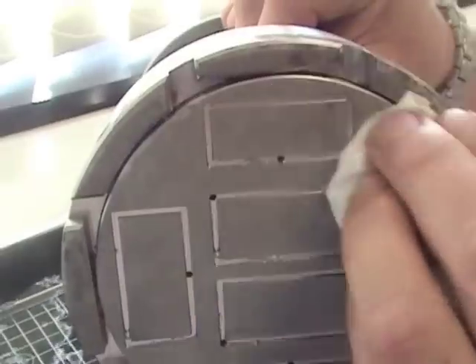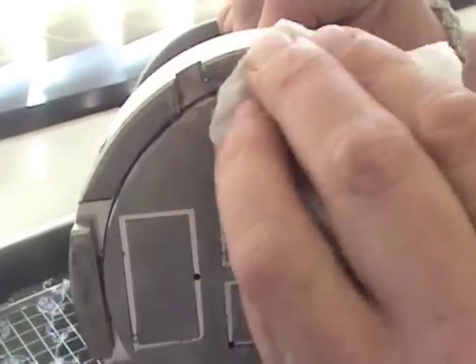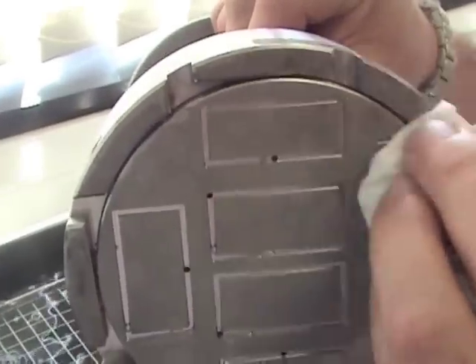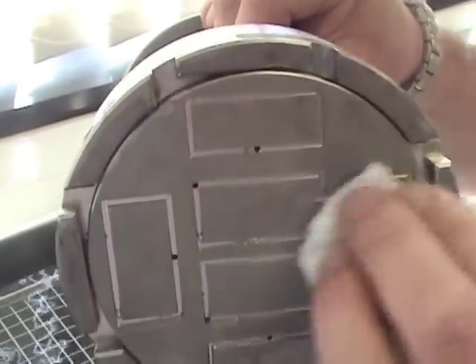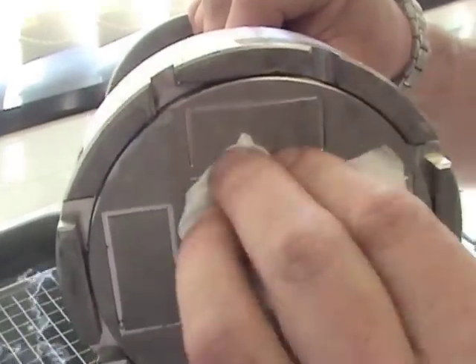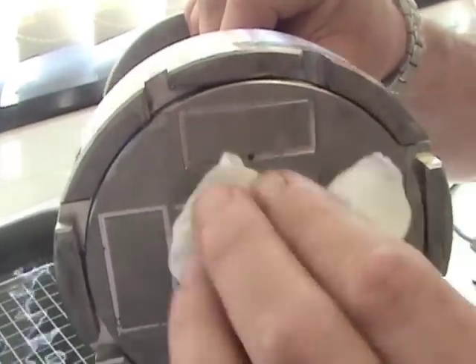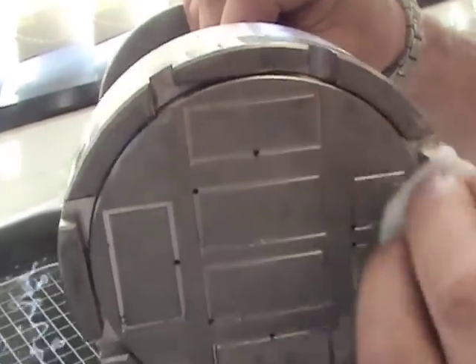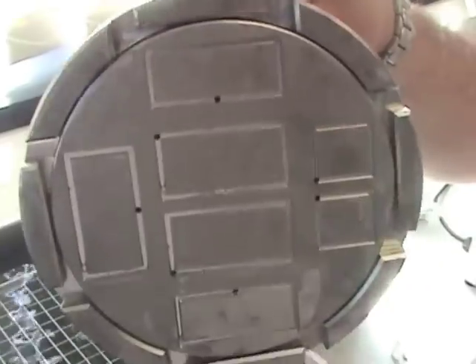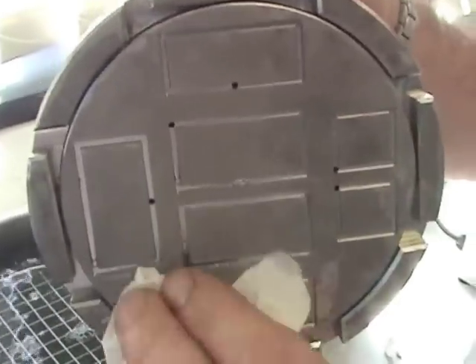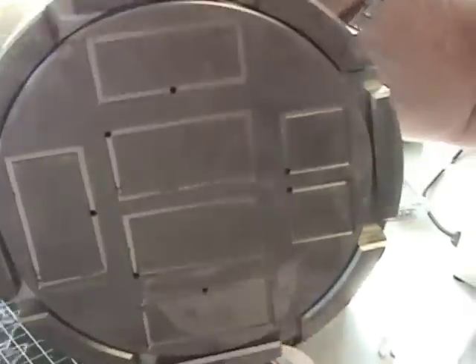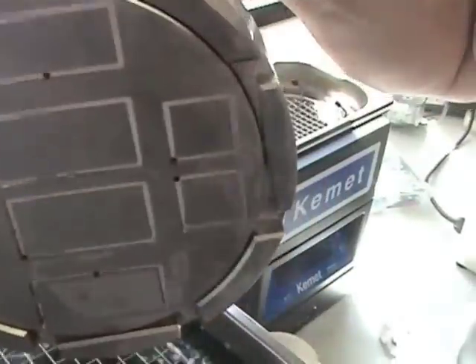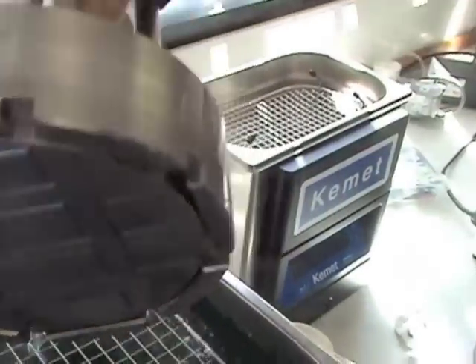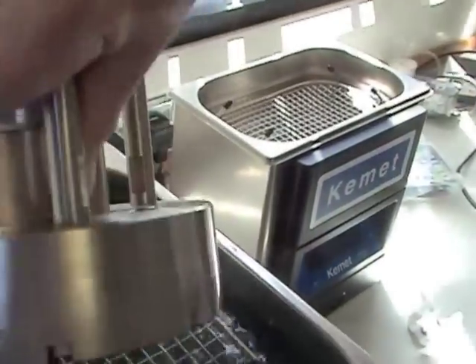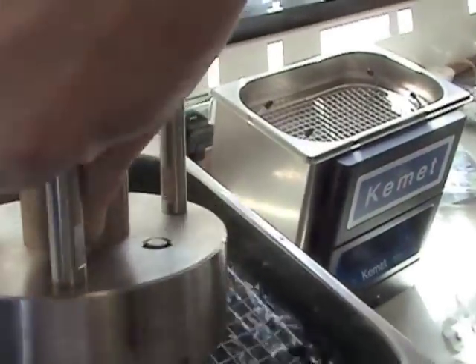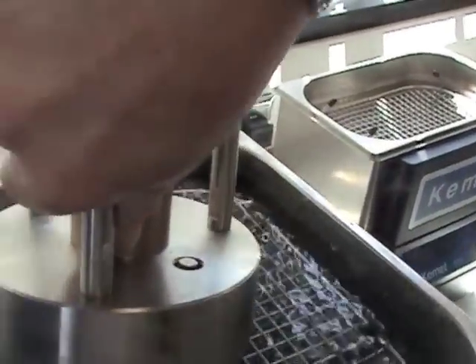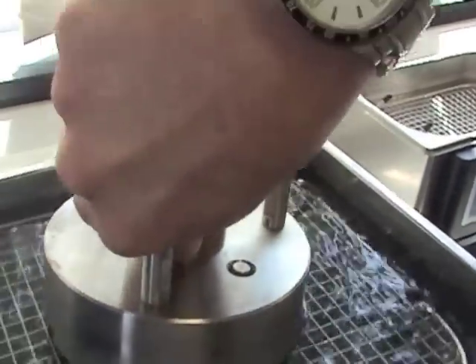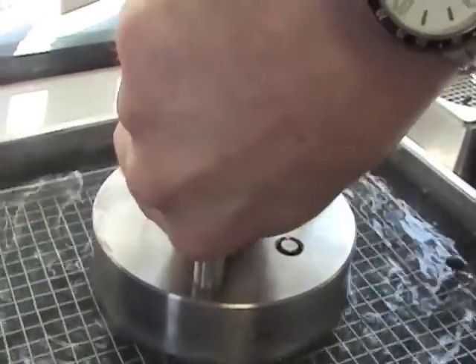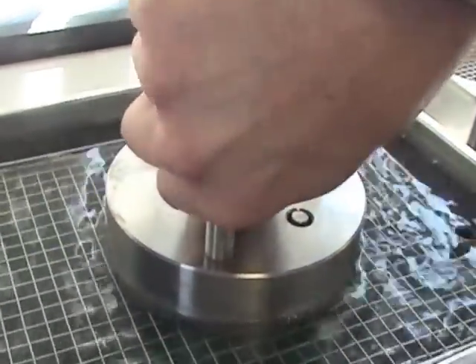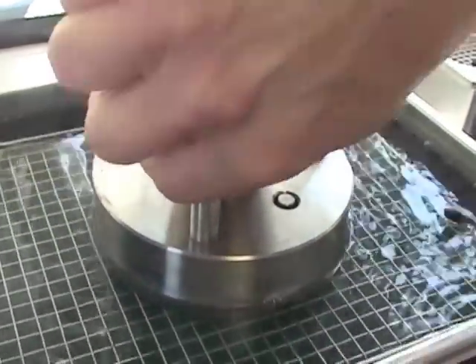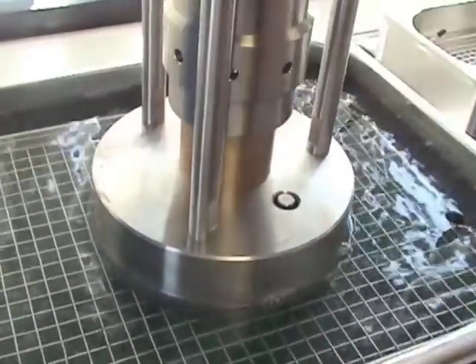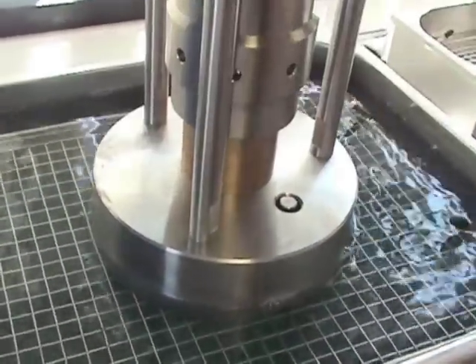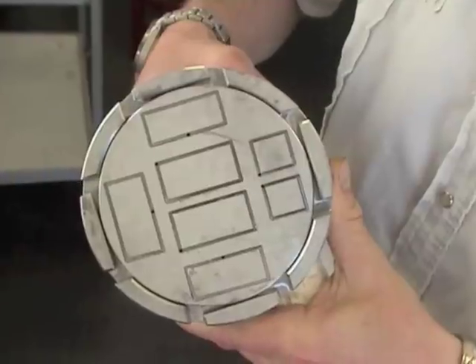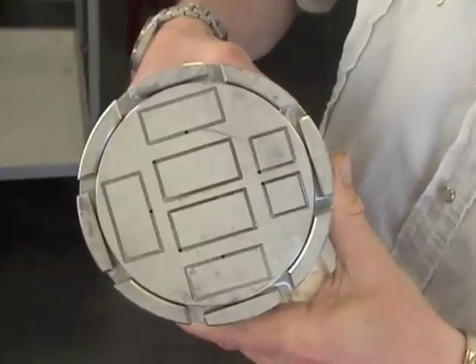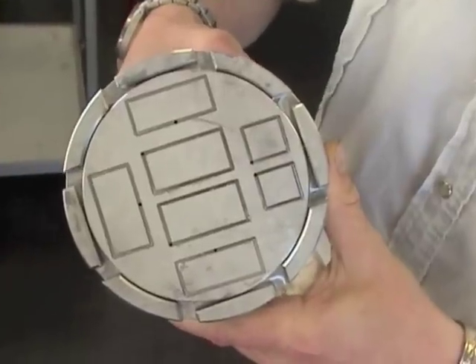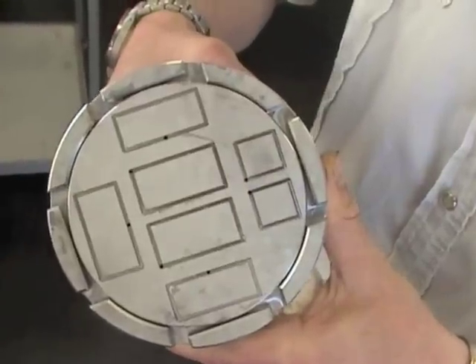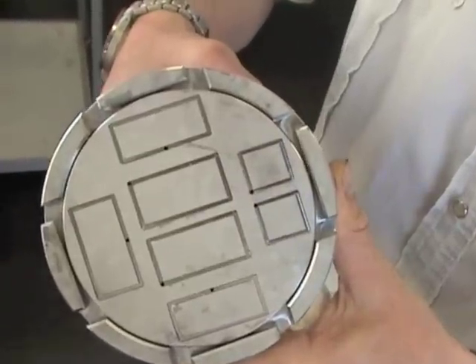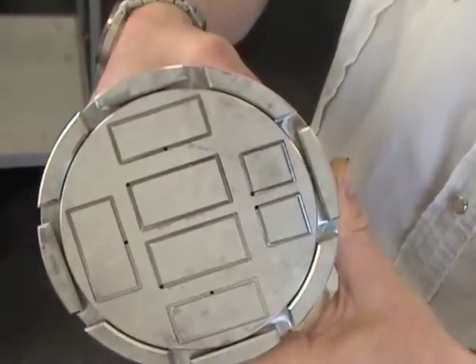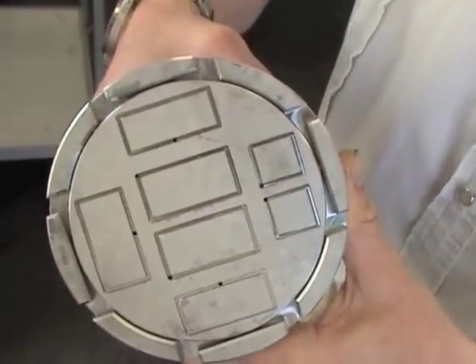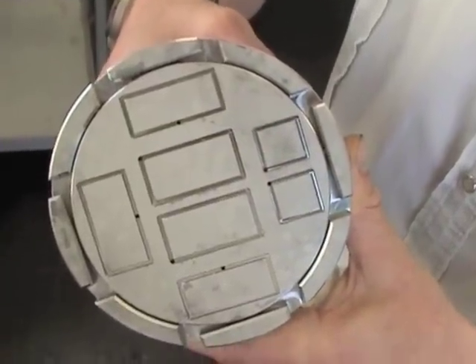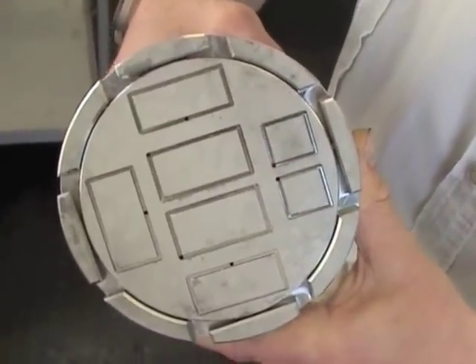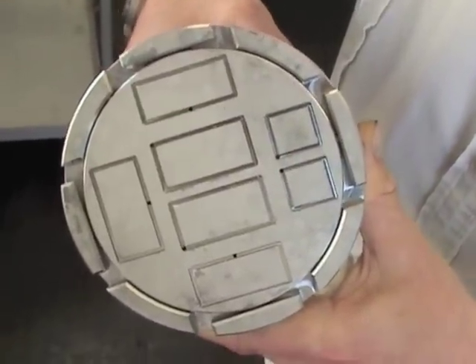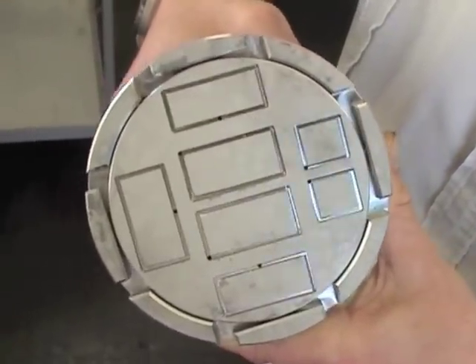If further decontamination is needed, just place it back in and finish off your cycle. This is your cleaned vacuum jig from the ultrasonic, ready for the next operation.